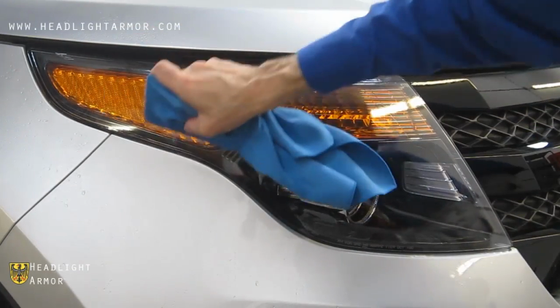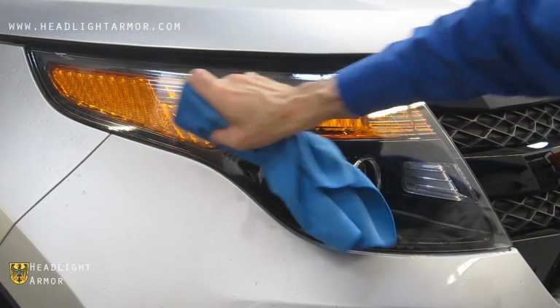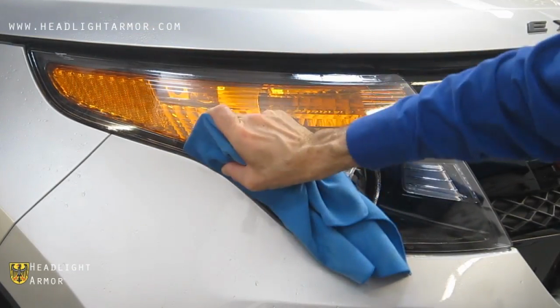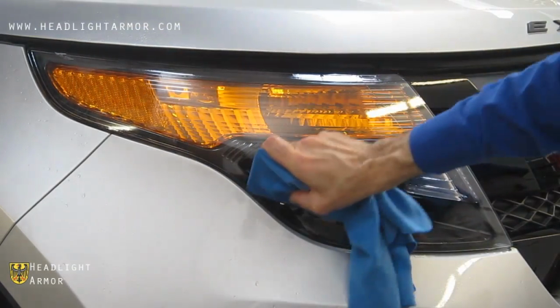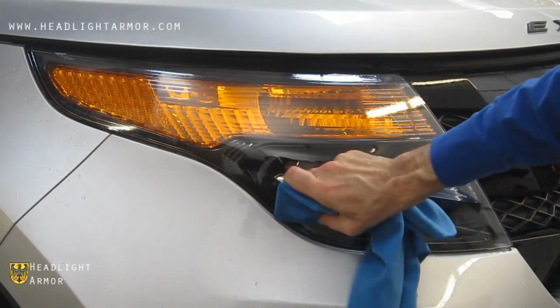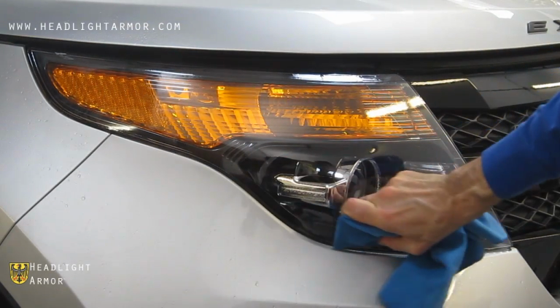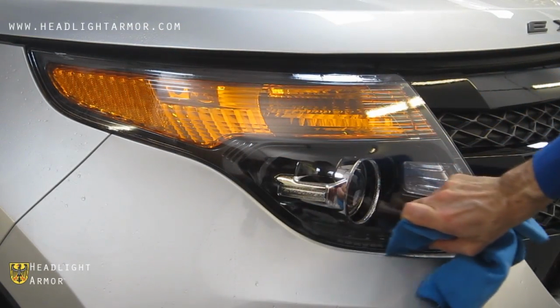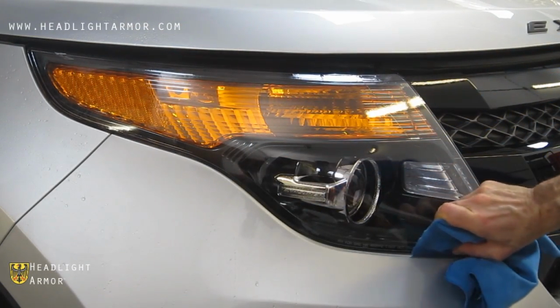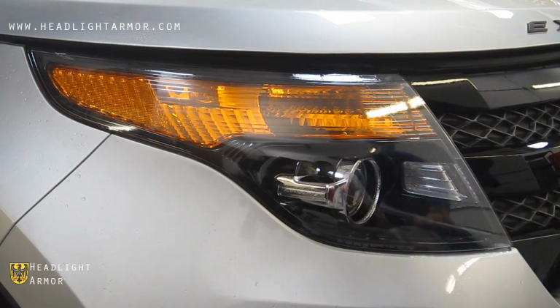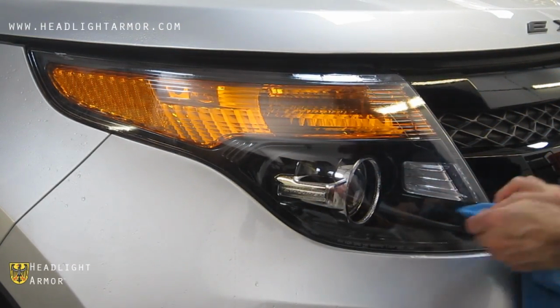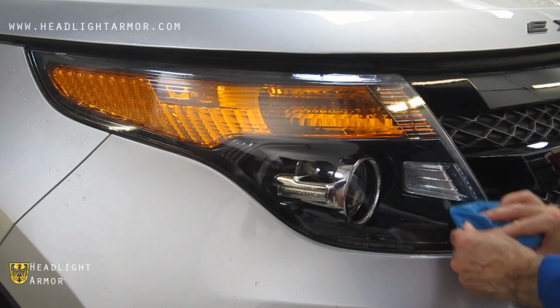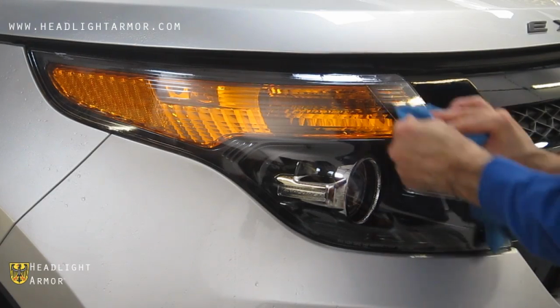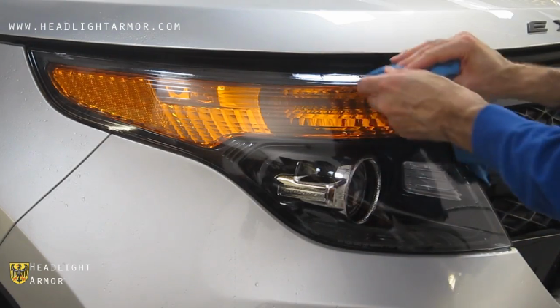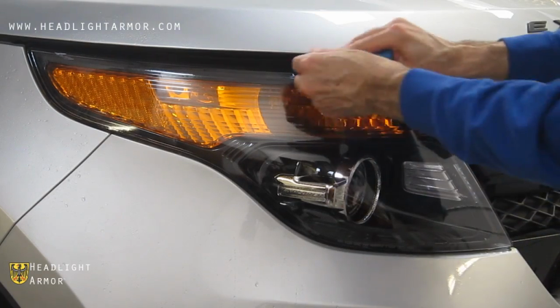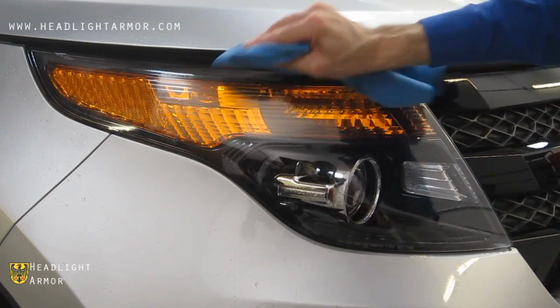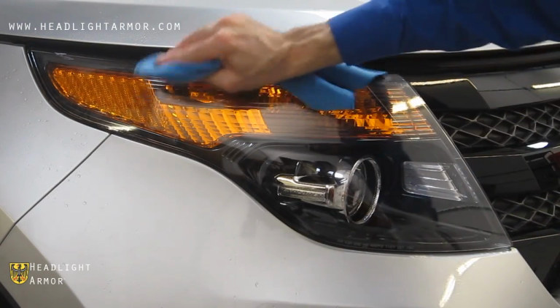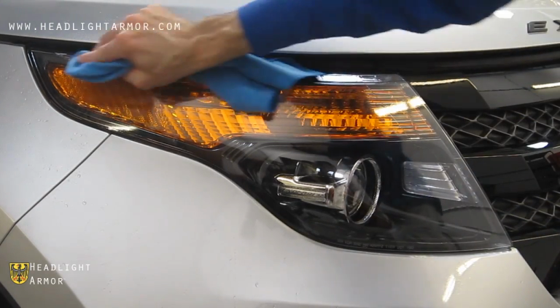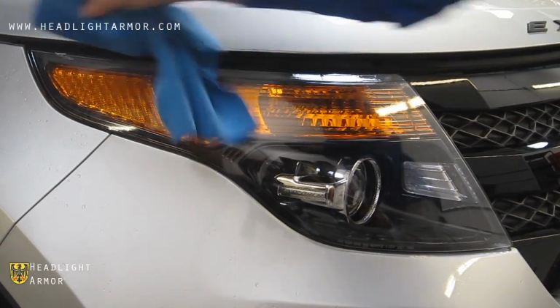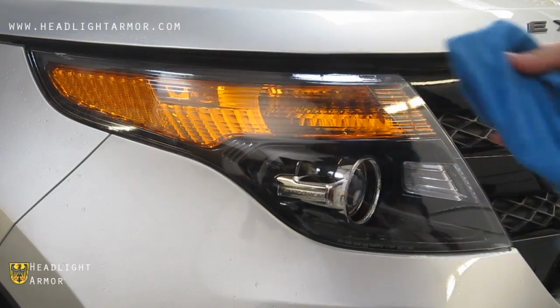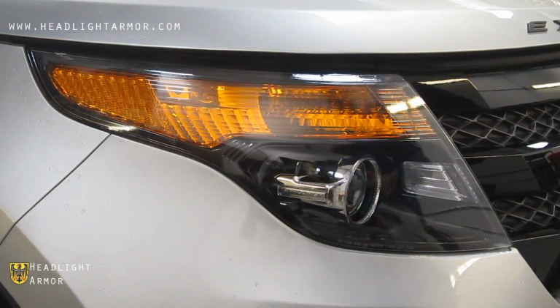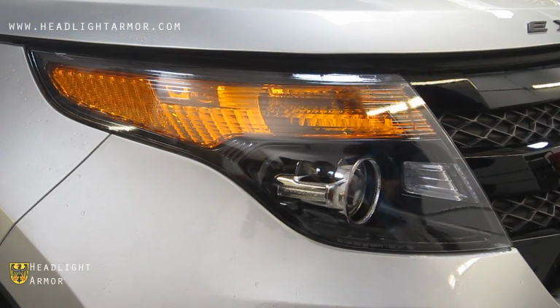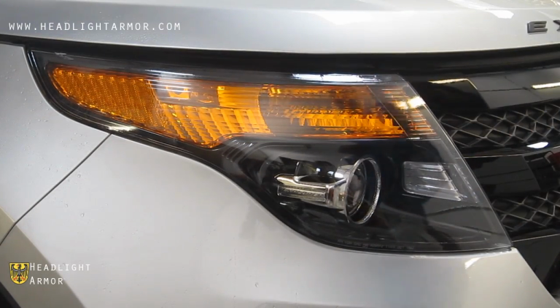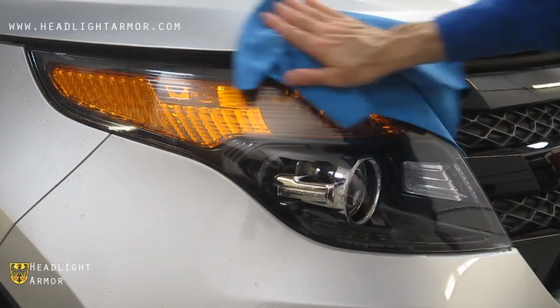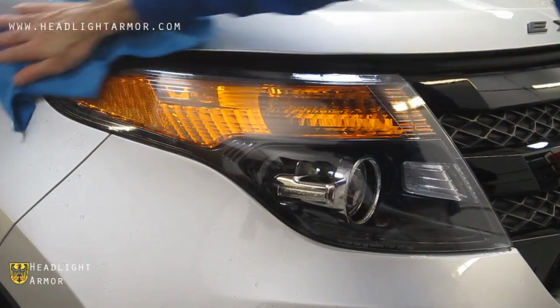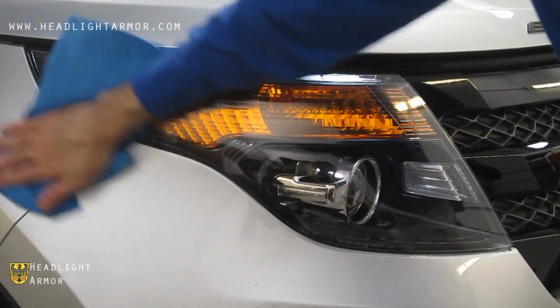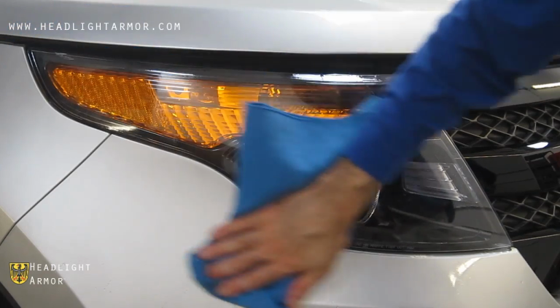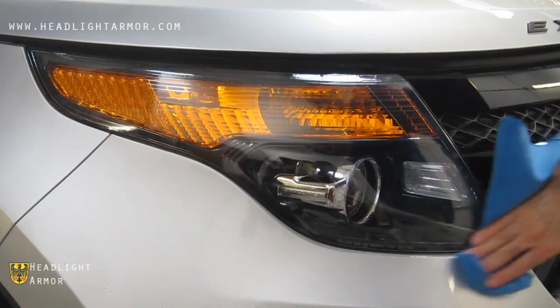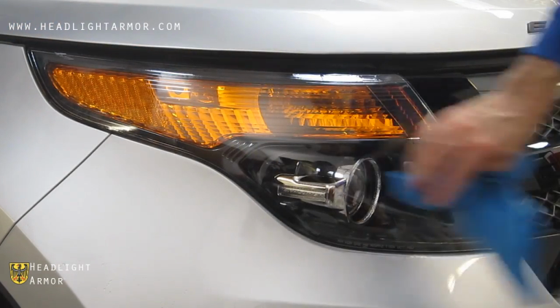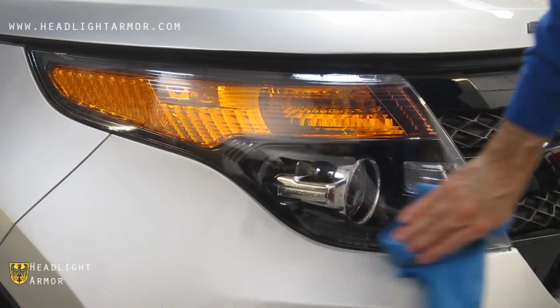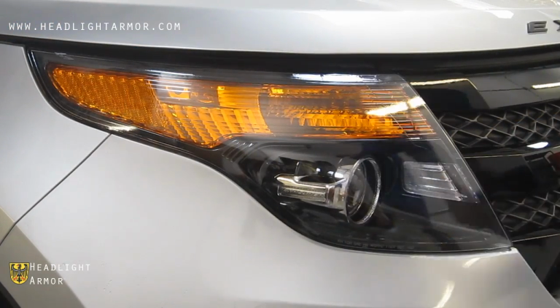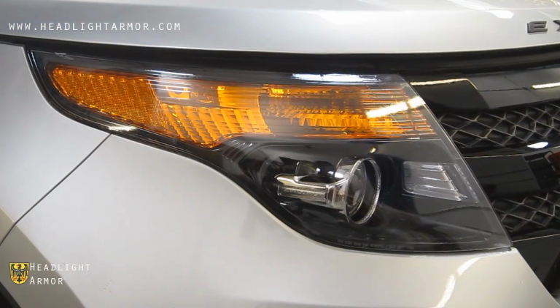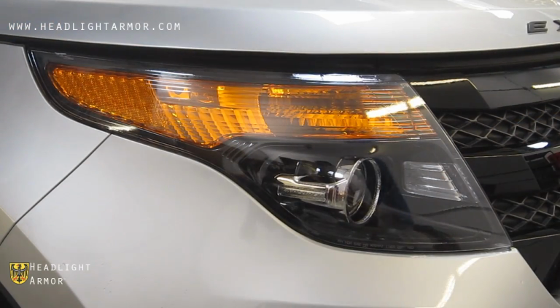Finish up by going over the kit with your microfiber towel and the squeegee. Warm the edges with the hair dryer if necessary. If you have any areas hanging off, go ahead and trim them flush. And you're done.